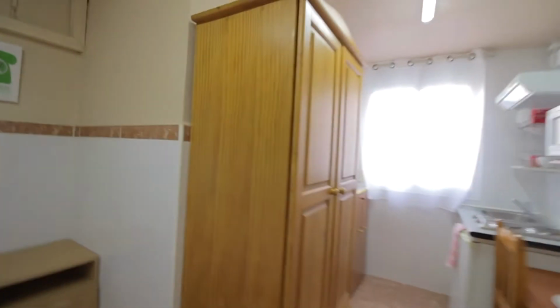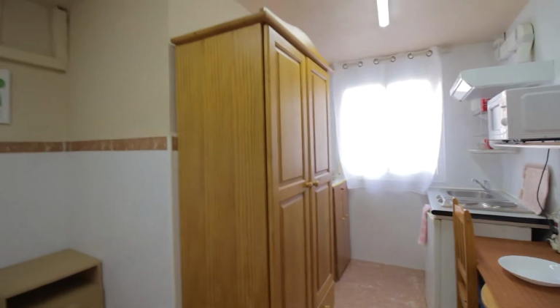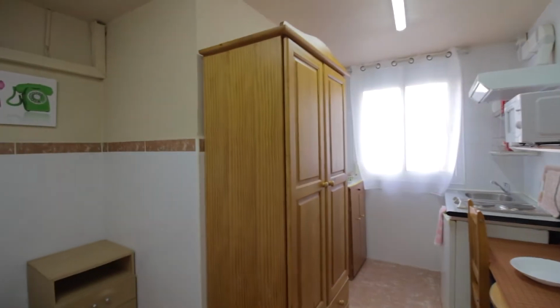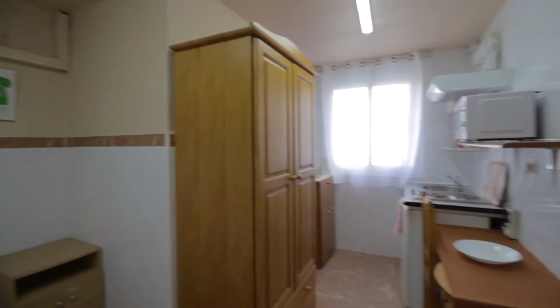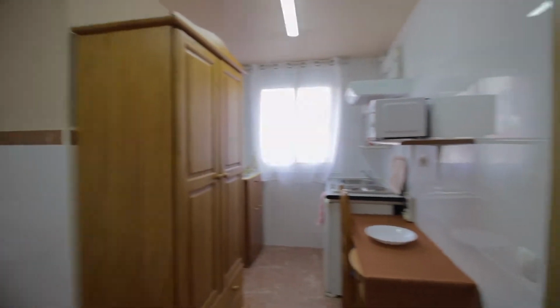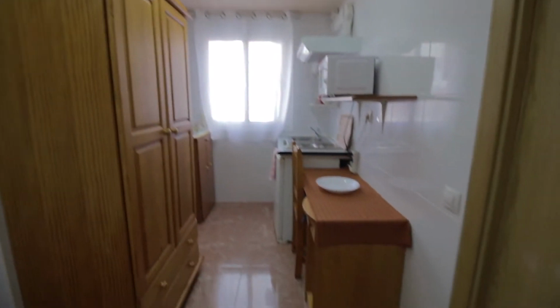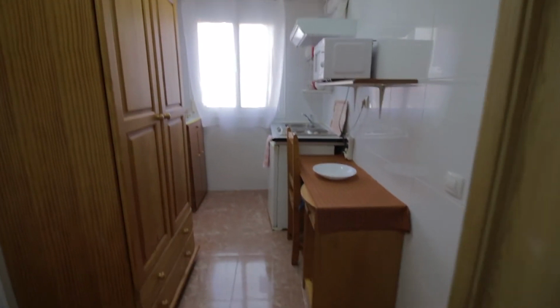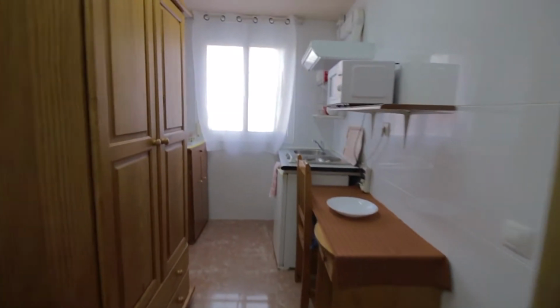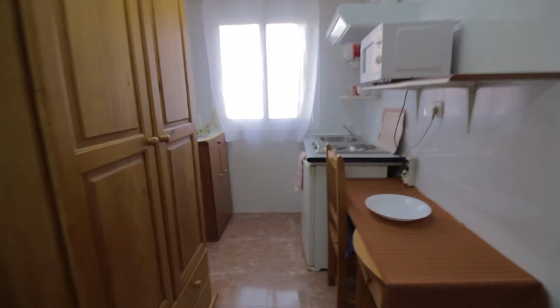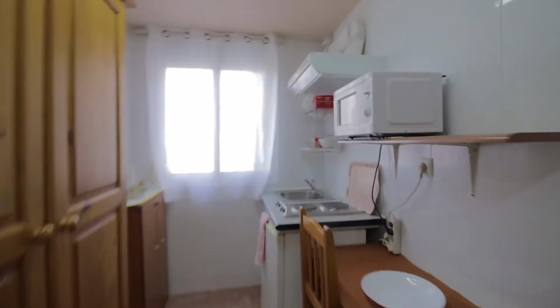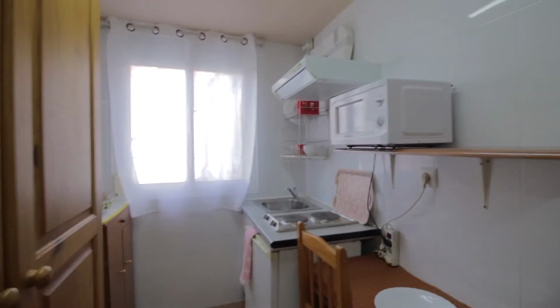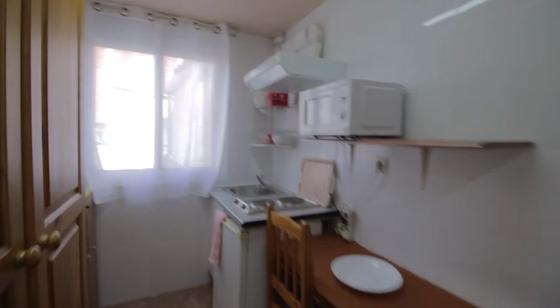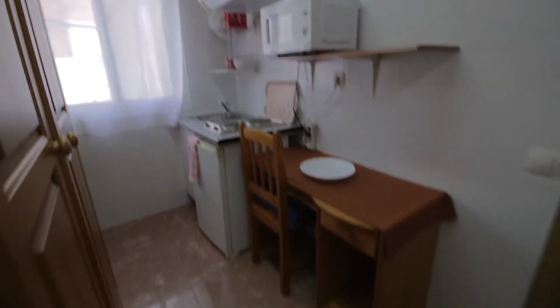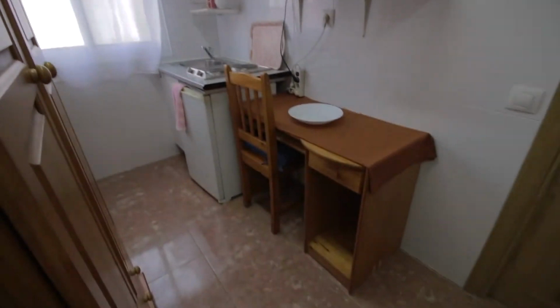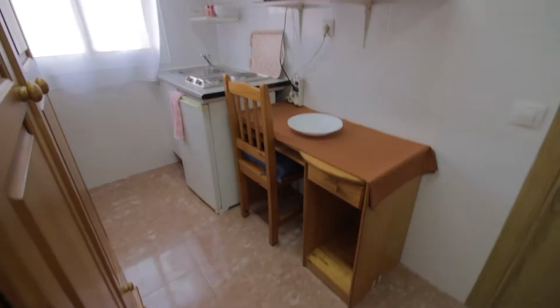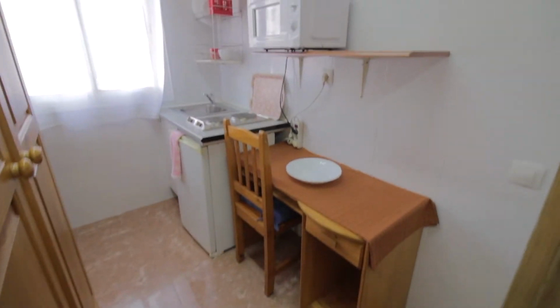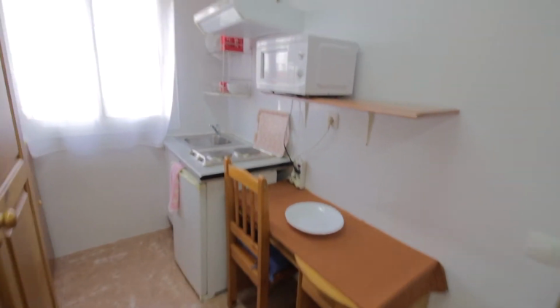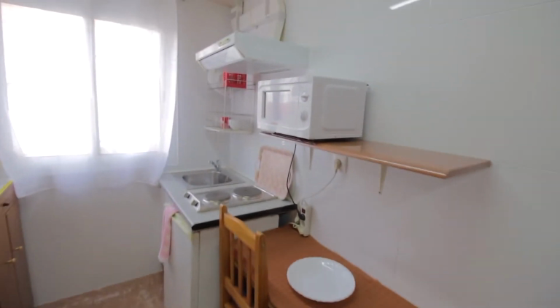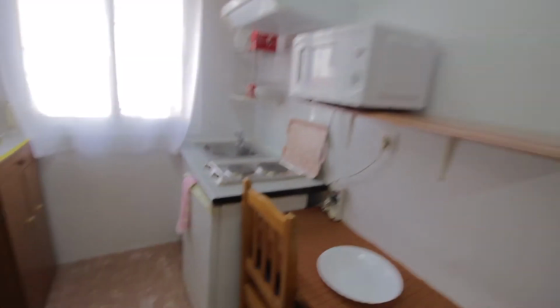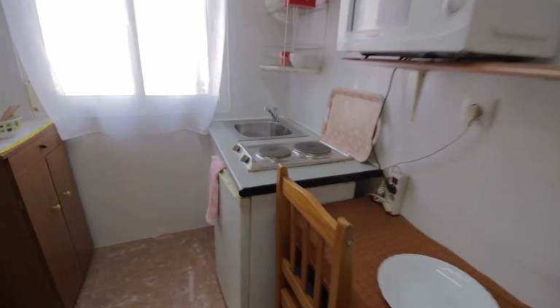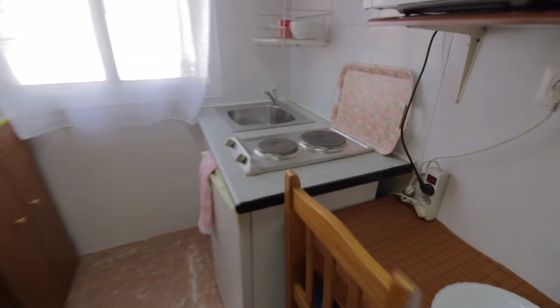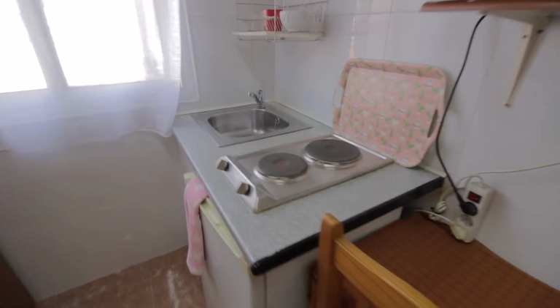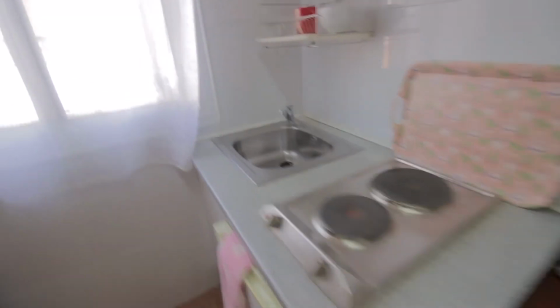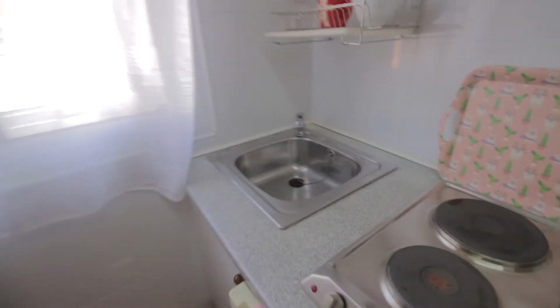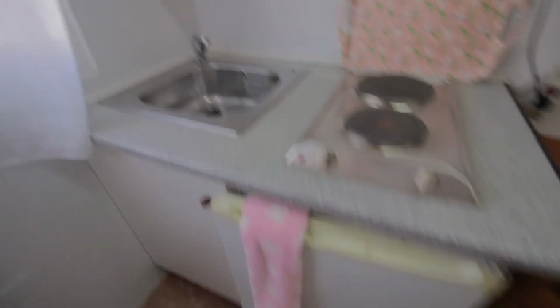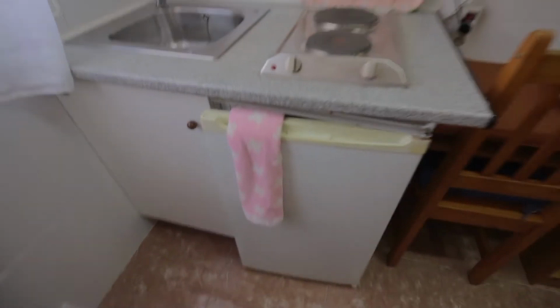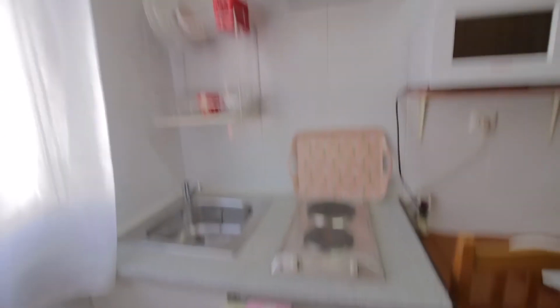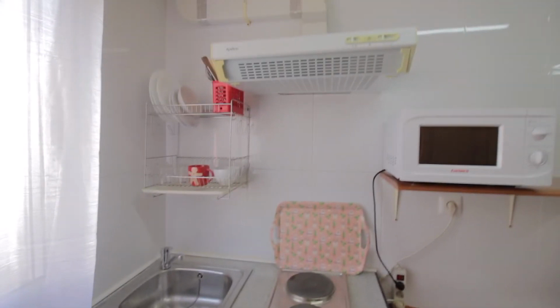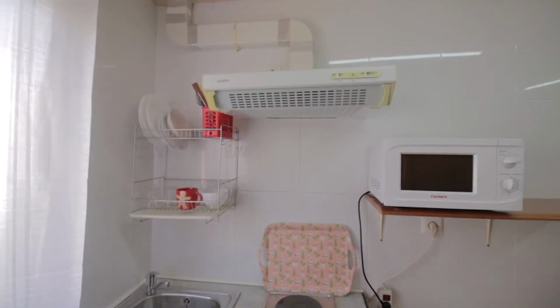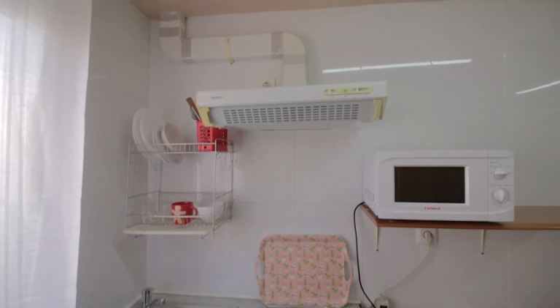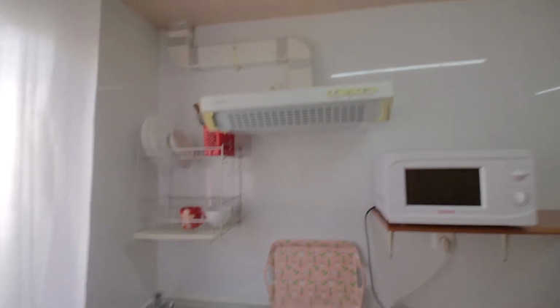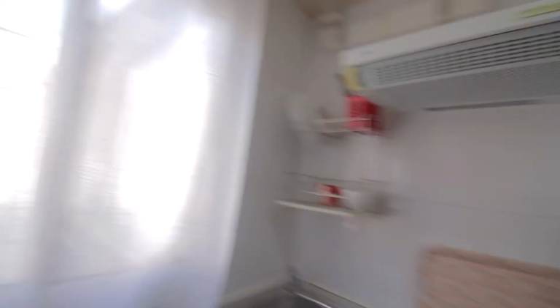Then you have the wardrobe over here, table and kitchen over here. The shelving, microwave, two electrical stoves, sink, fridge, and dishes and stuff over here.